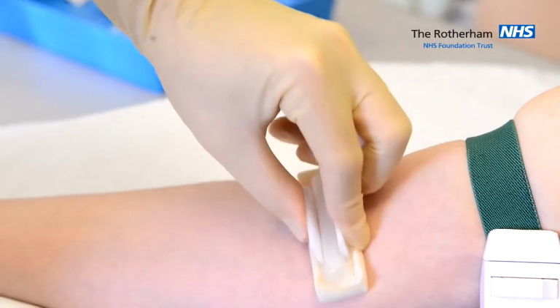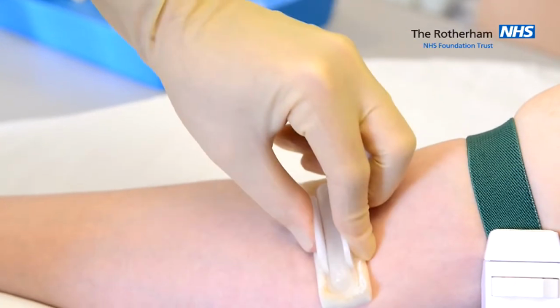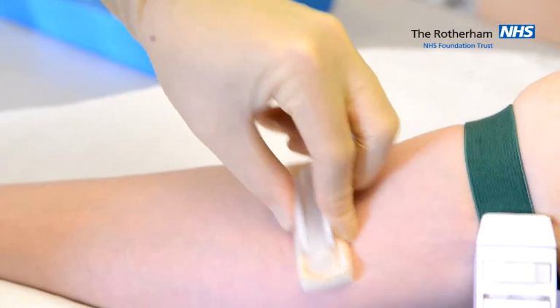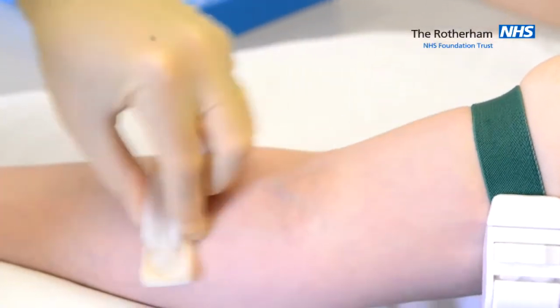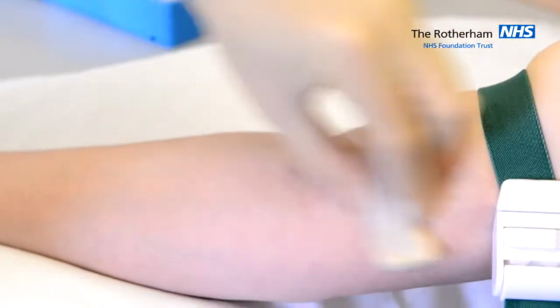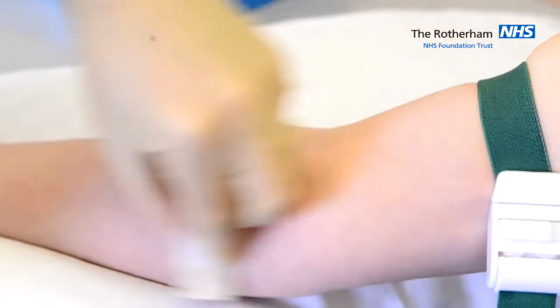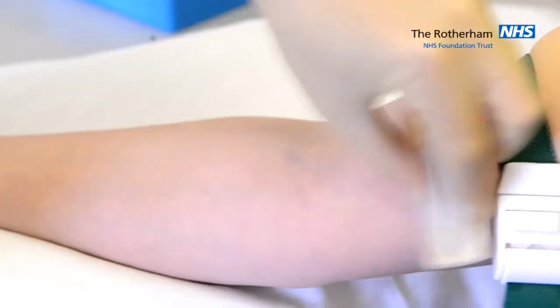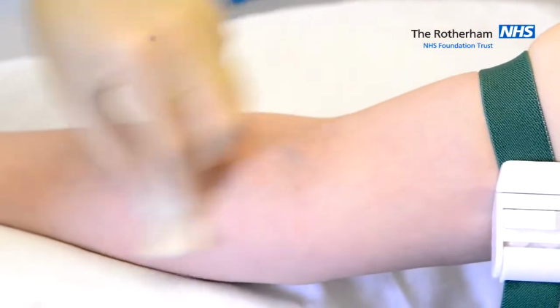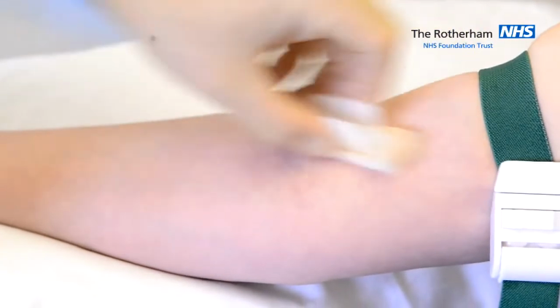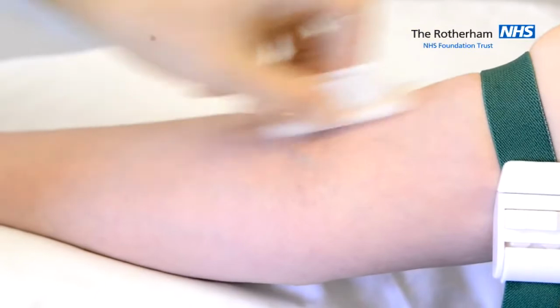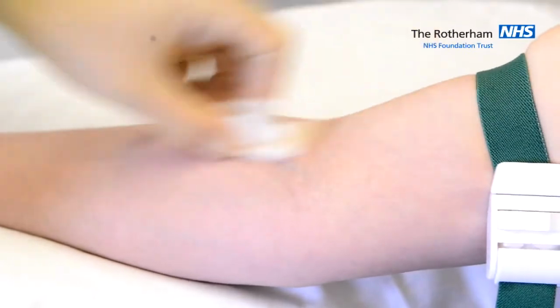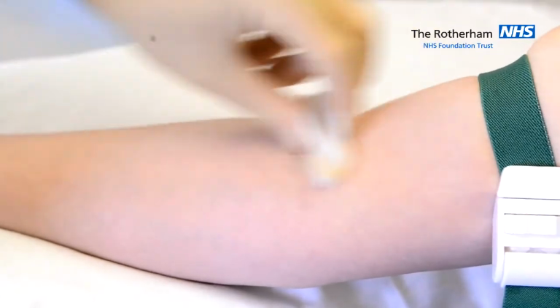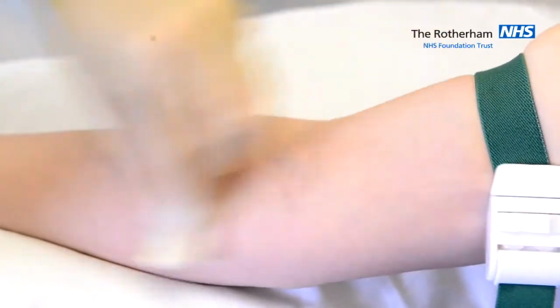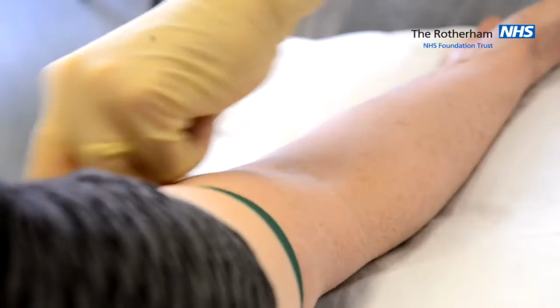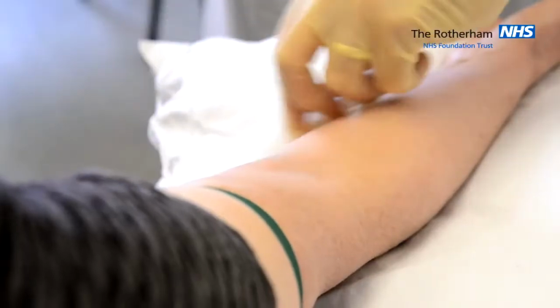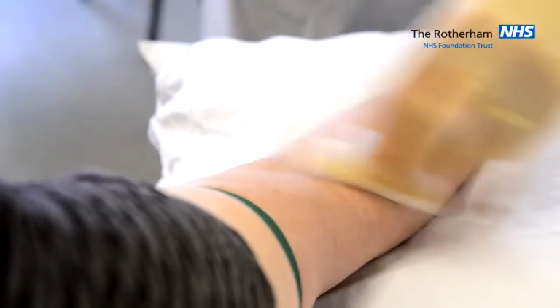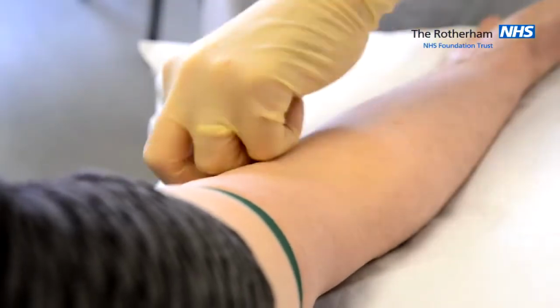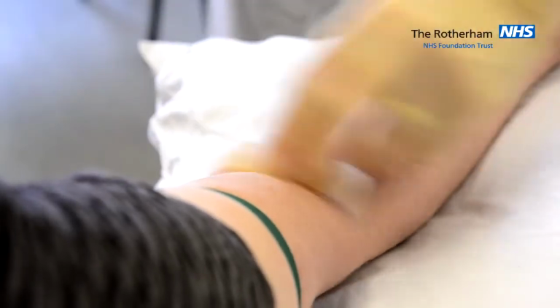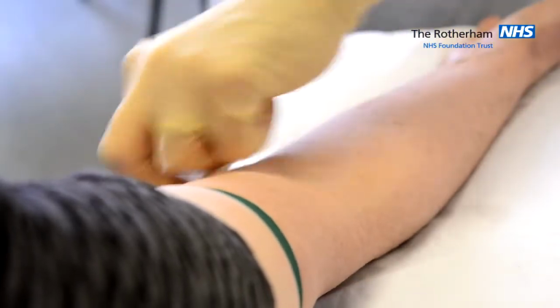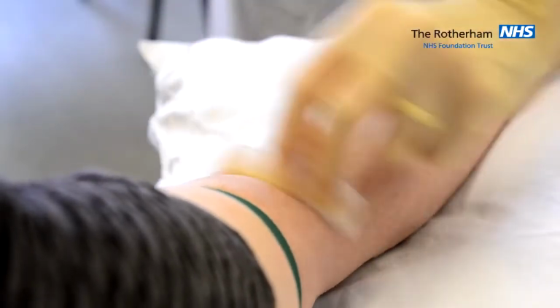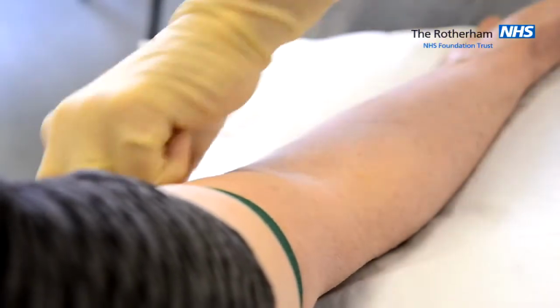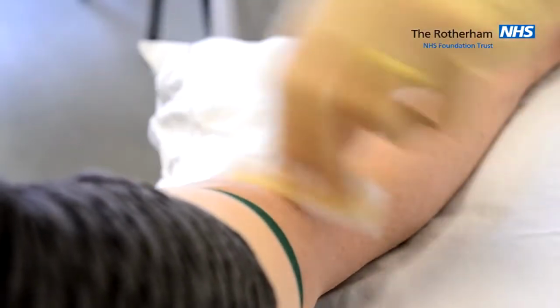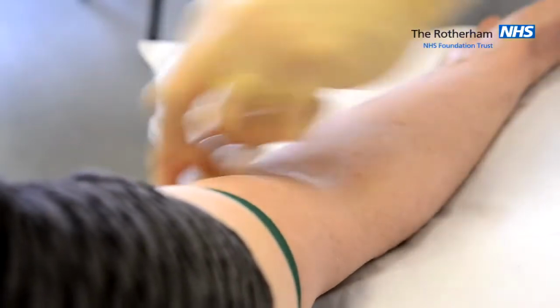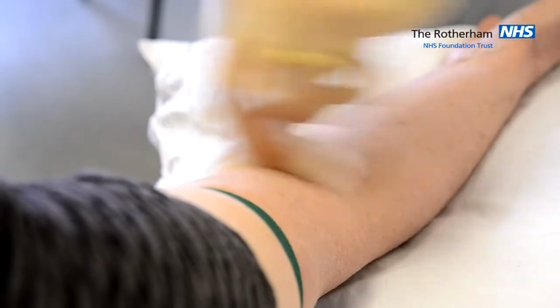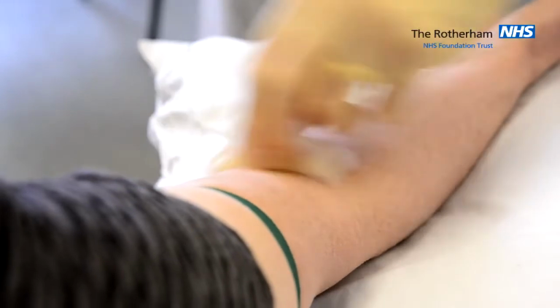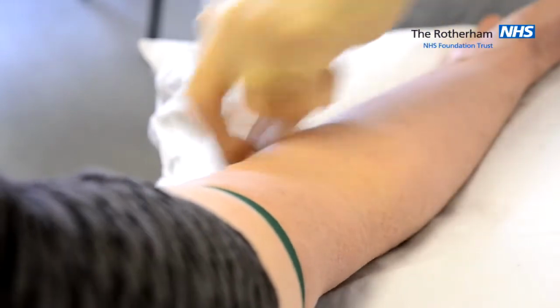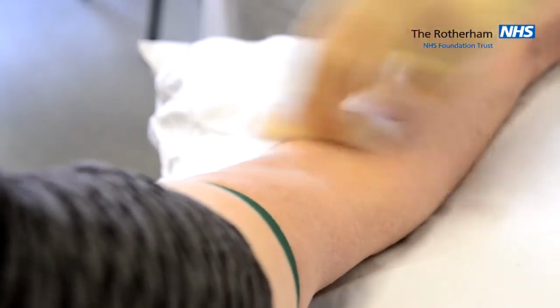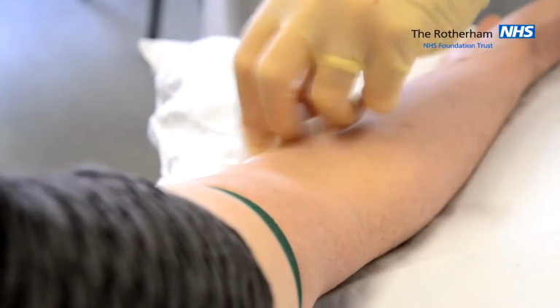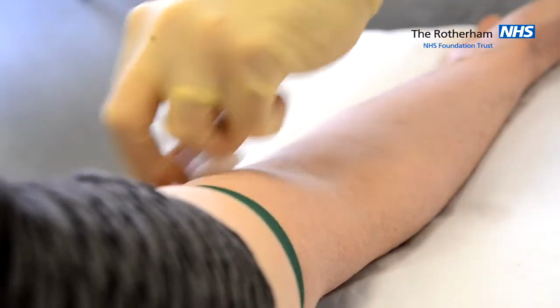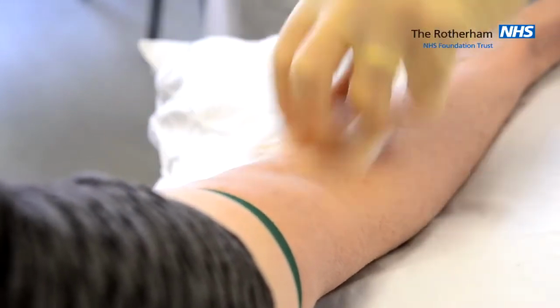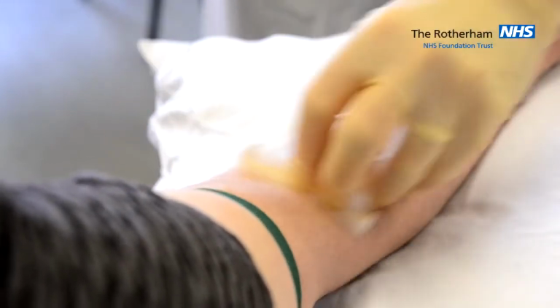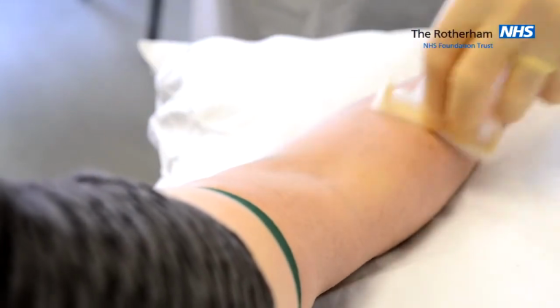Then we clean the skin for 30 seconds in multiple directions. Once 30 seconds is complete, we leave the solution to dry.